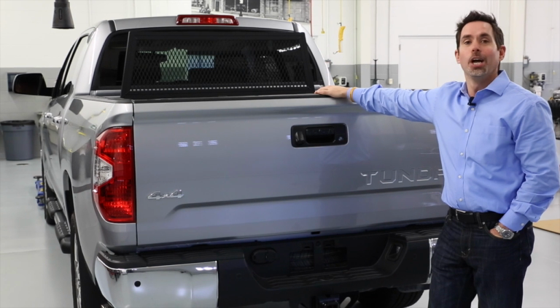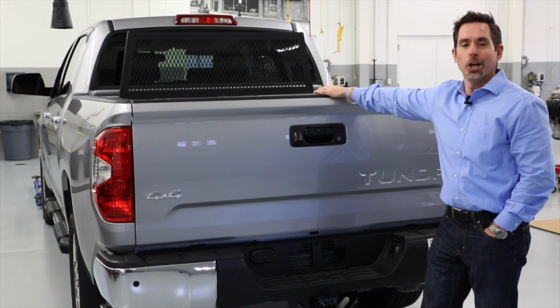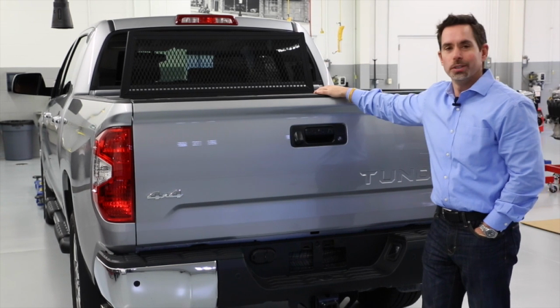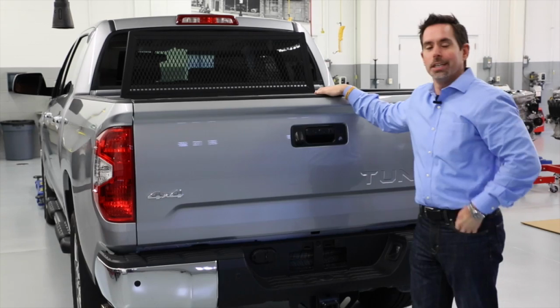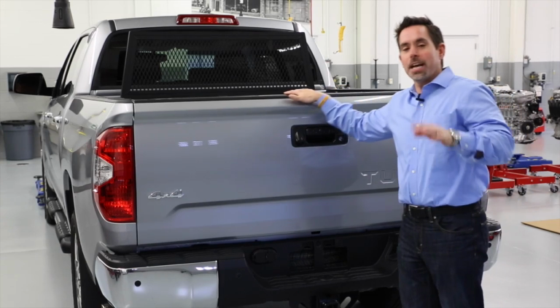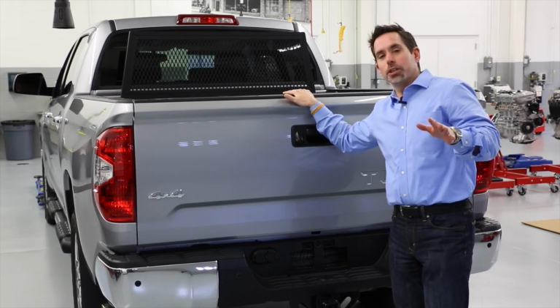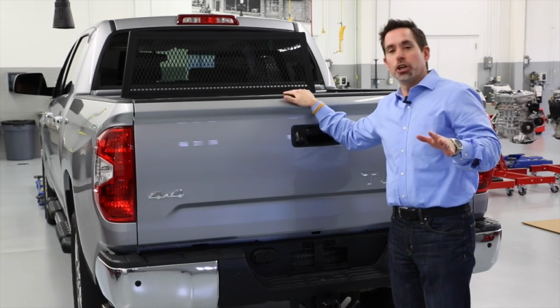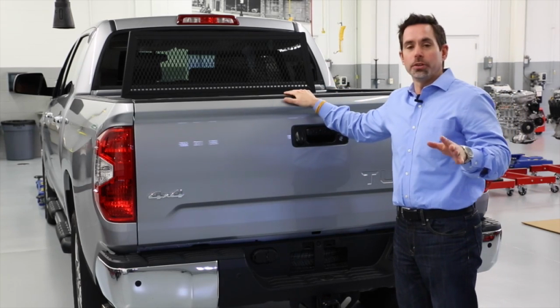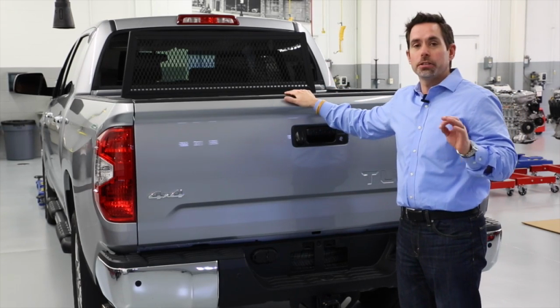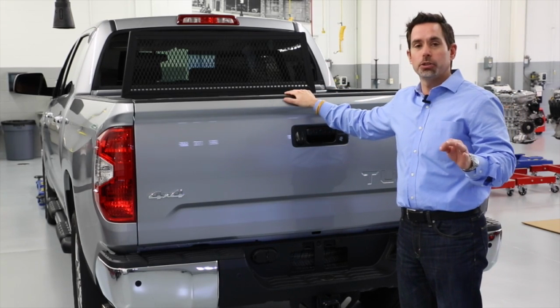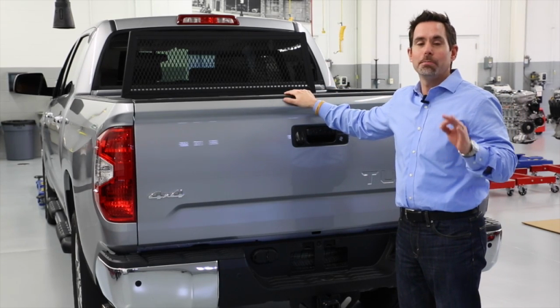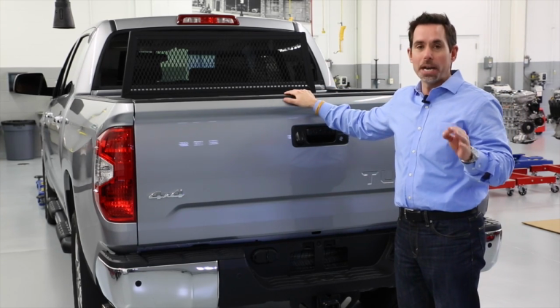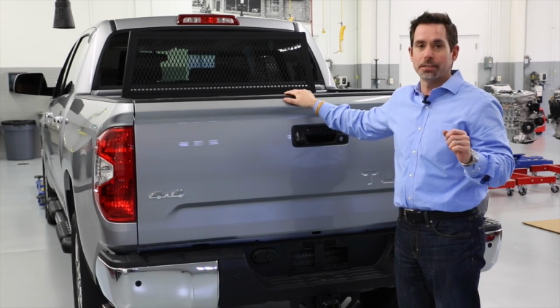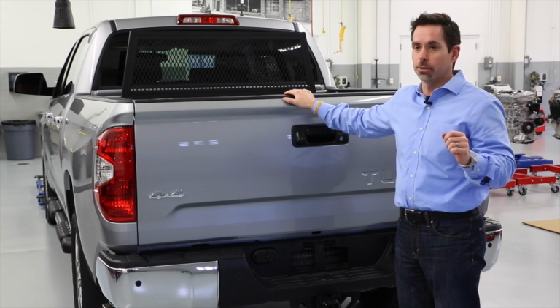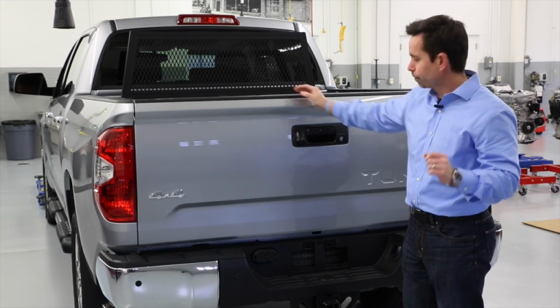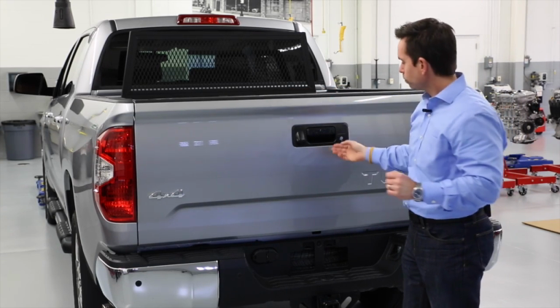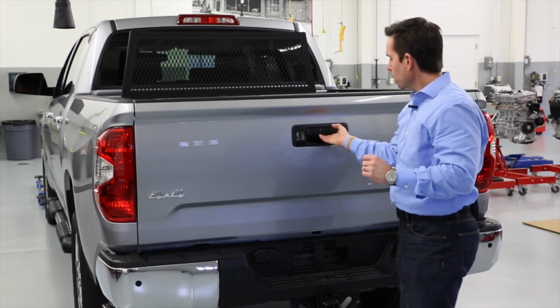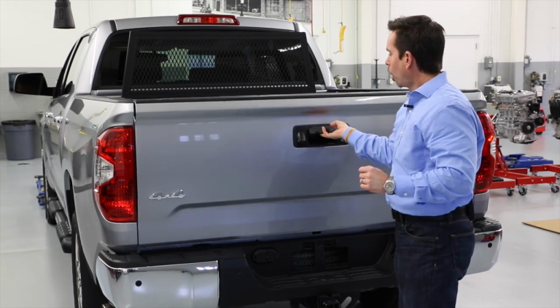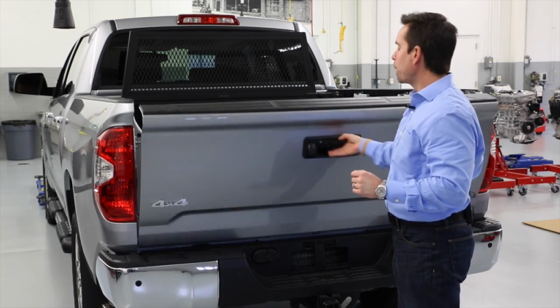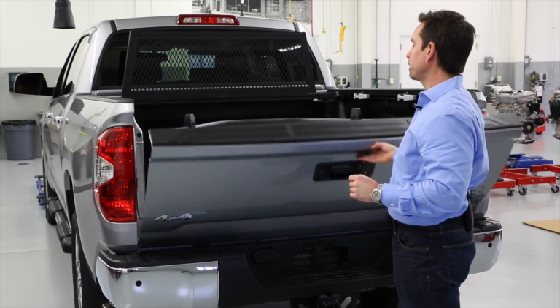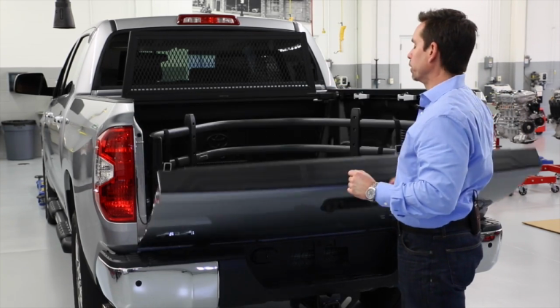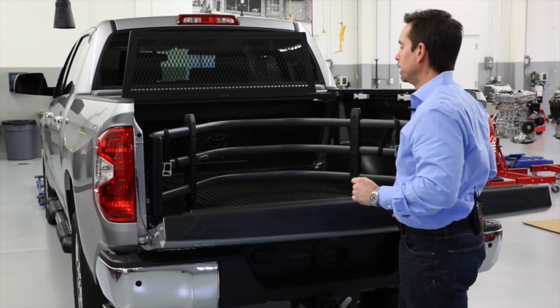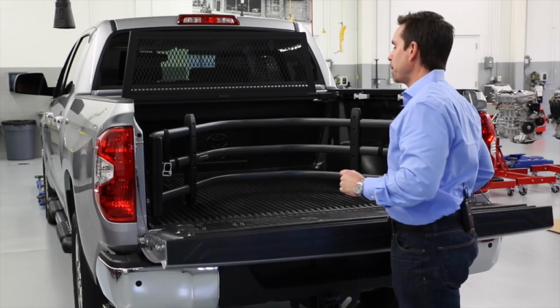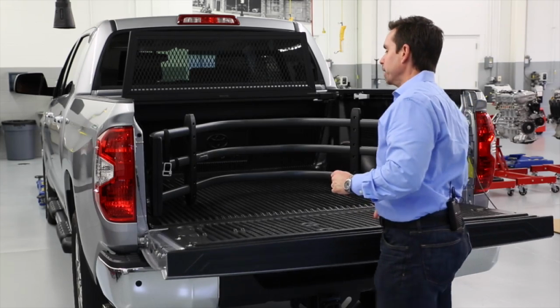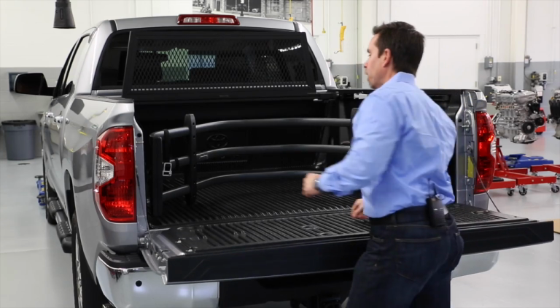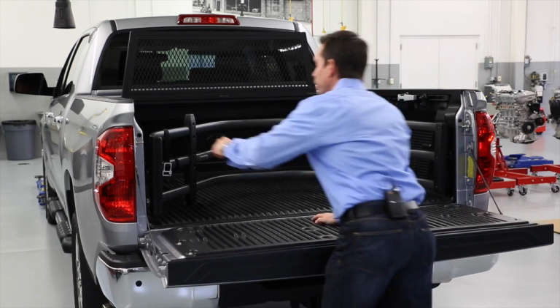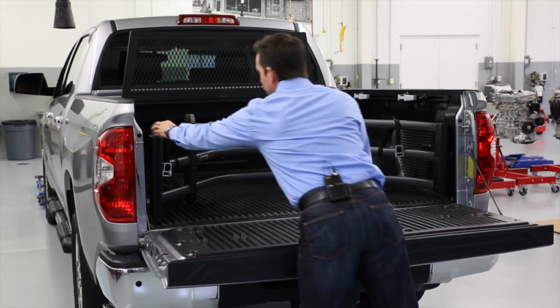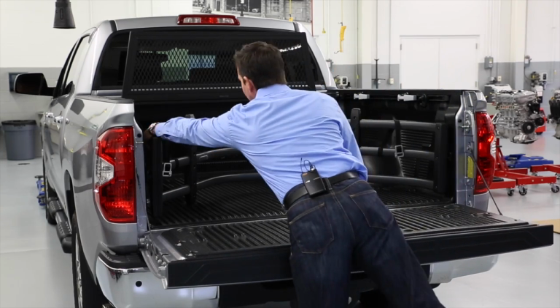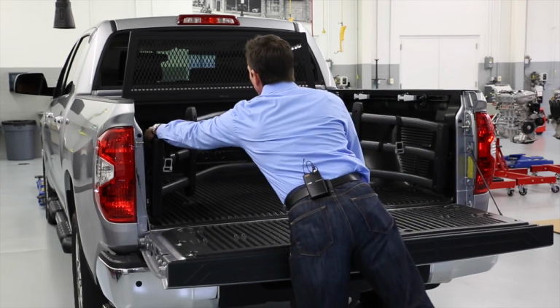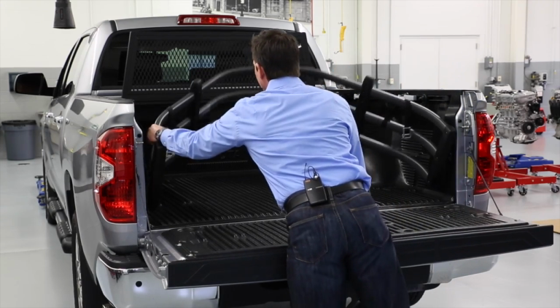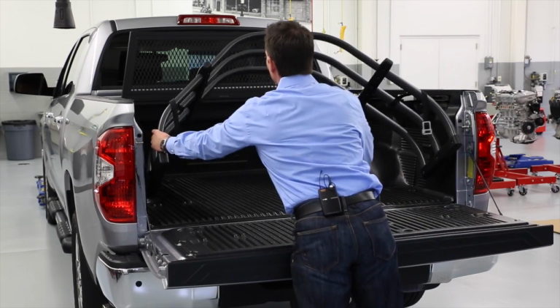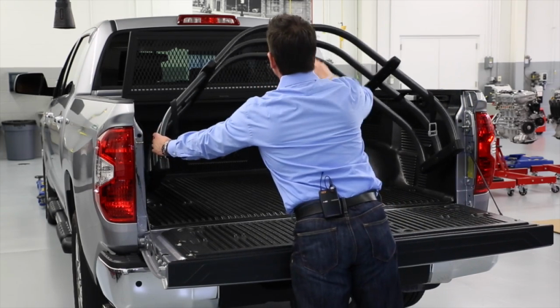Hello. Today I want to show you the Tundra bed extender. Our bed extender is made of aircraft quality aluminum.